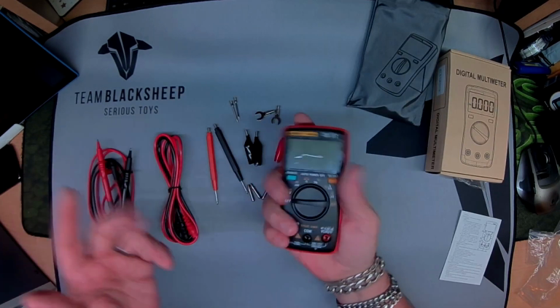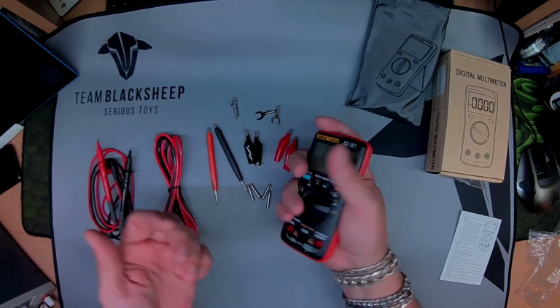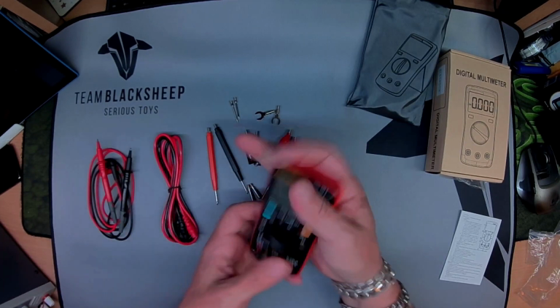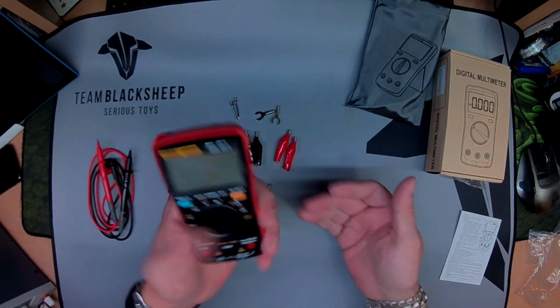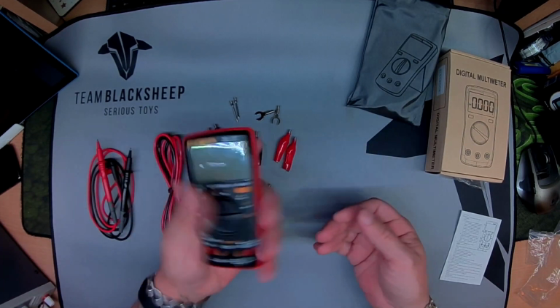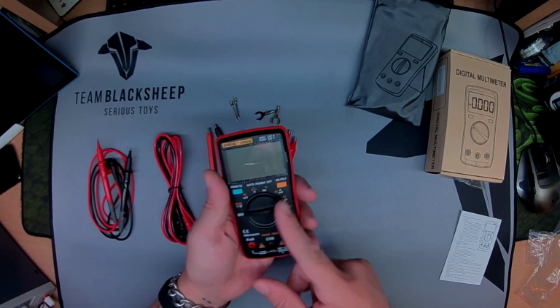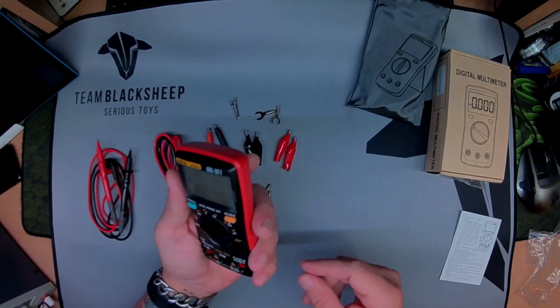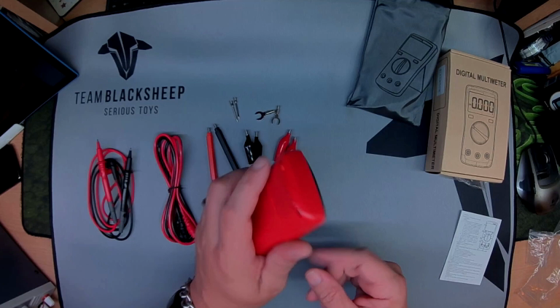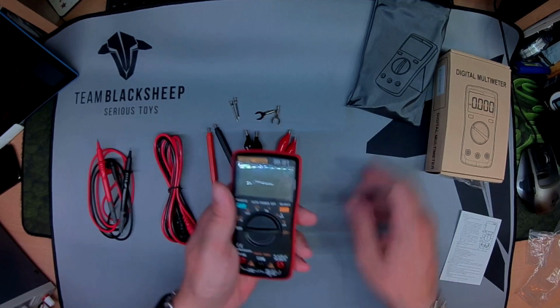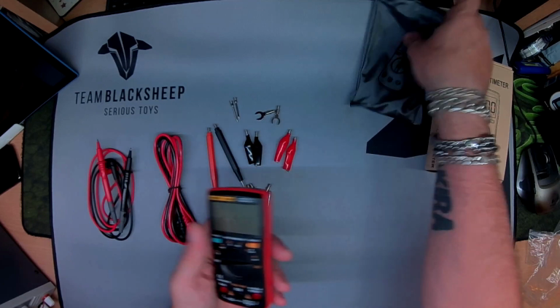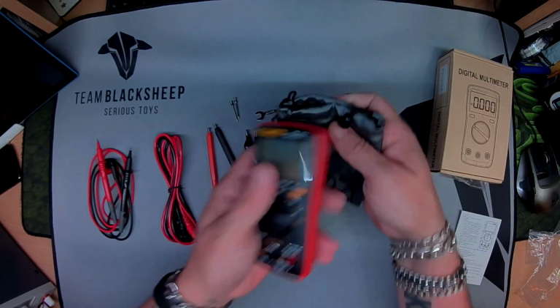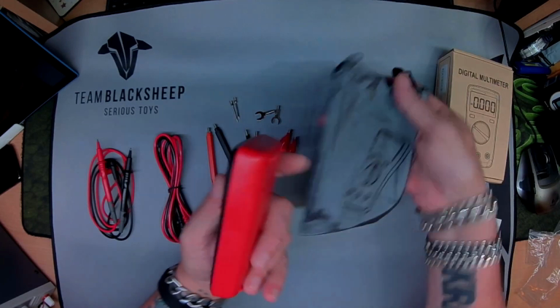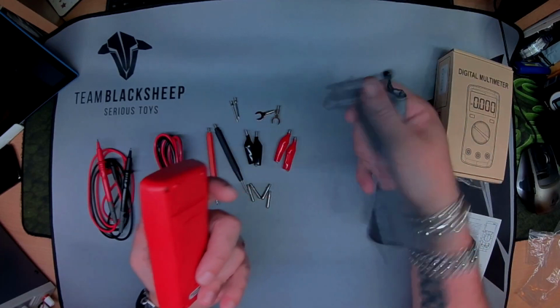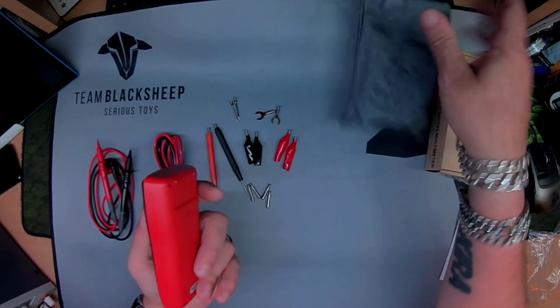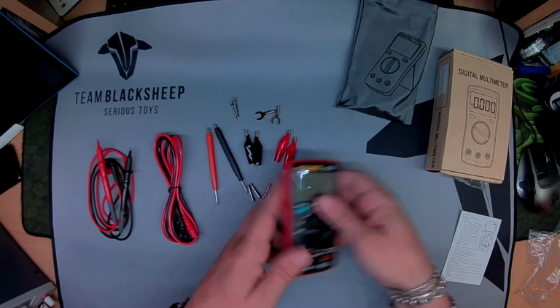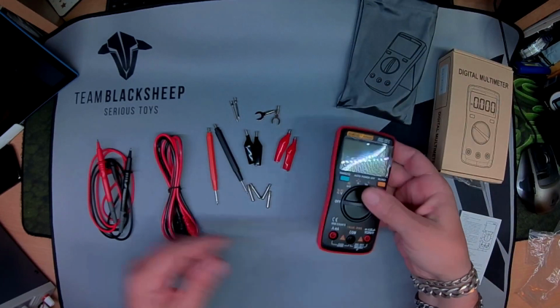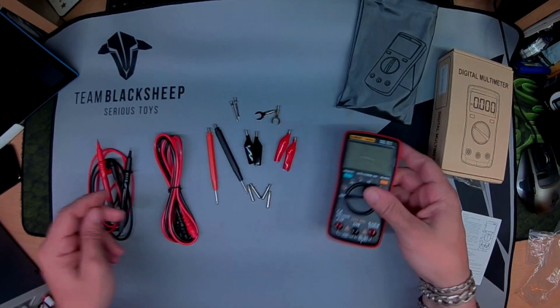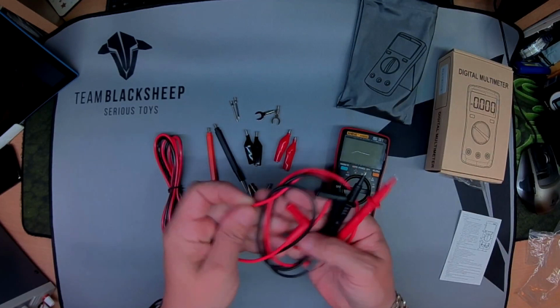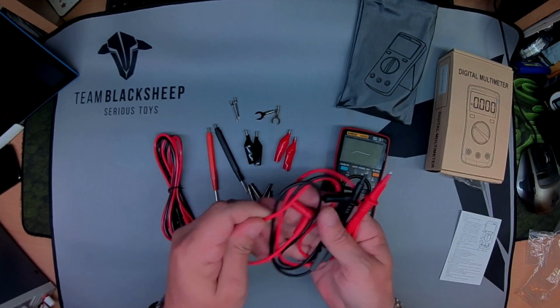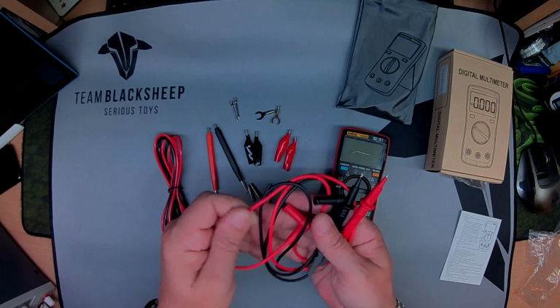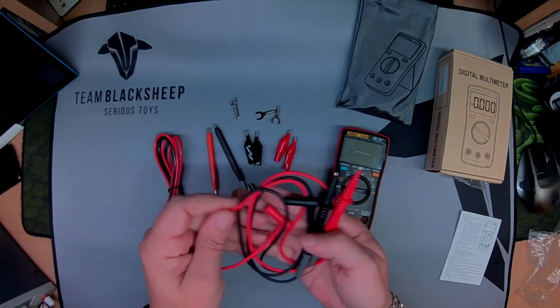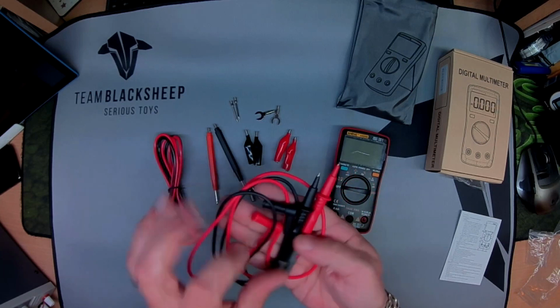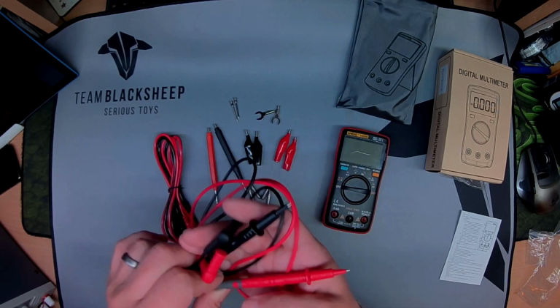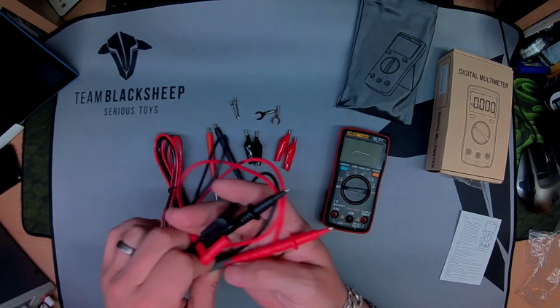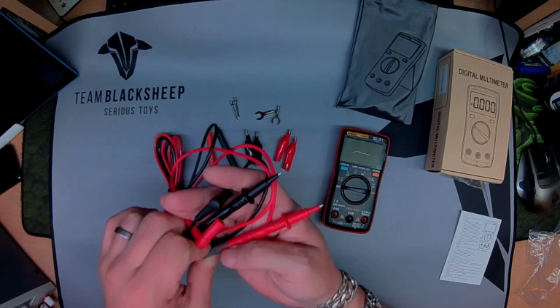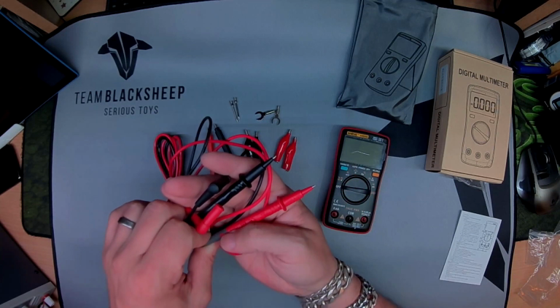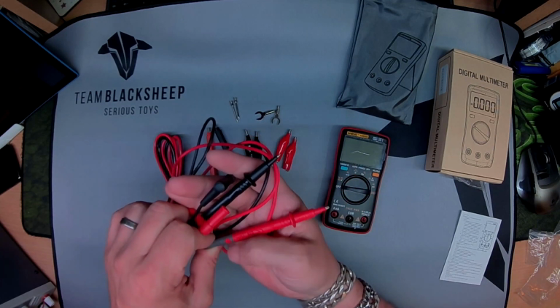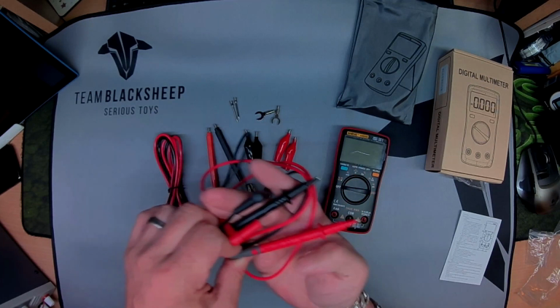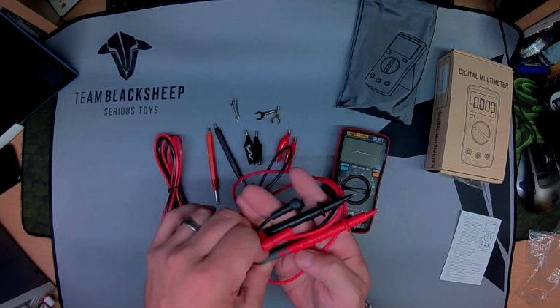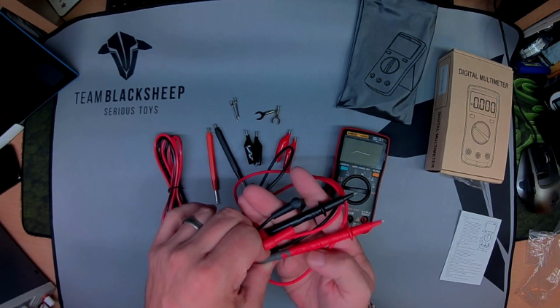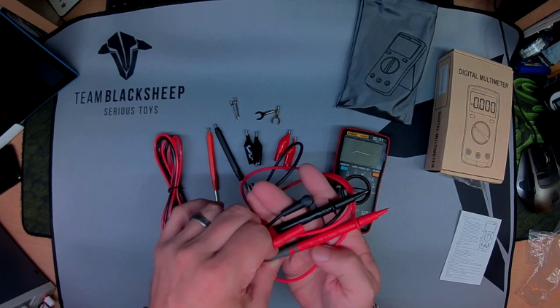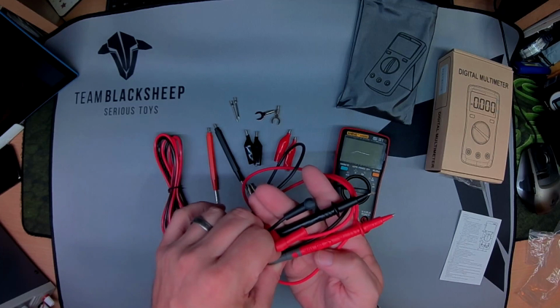Nice and small compared to my Fluke, real sort of pocket size, little carry case for all the gubbins. Nice leads, they sort of feel like silicone. They are Cat 2, 1000 volts, 10 amp, double insulated.